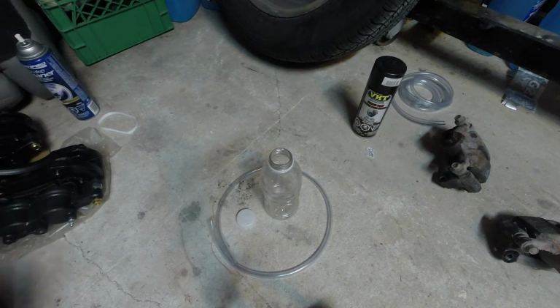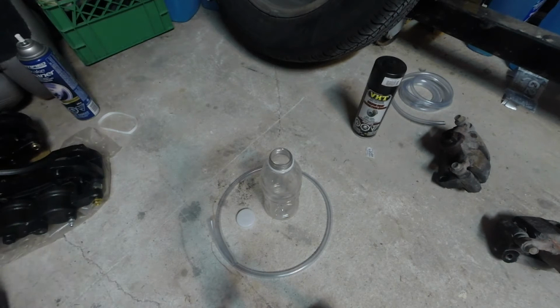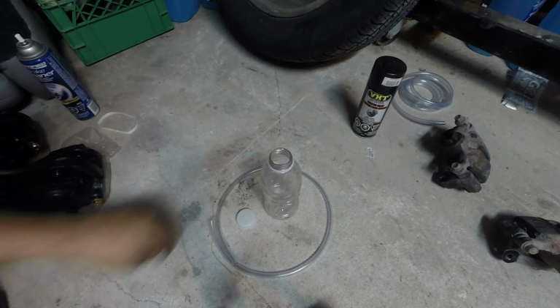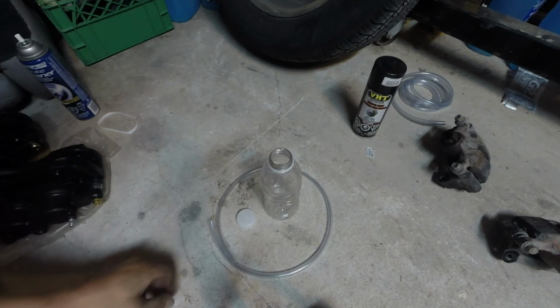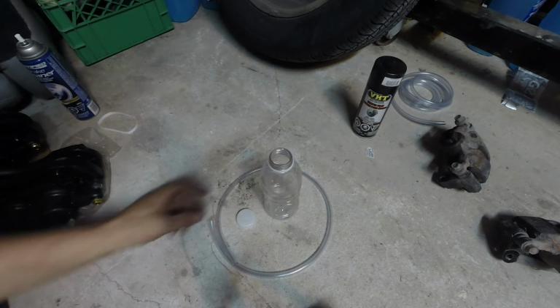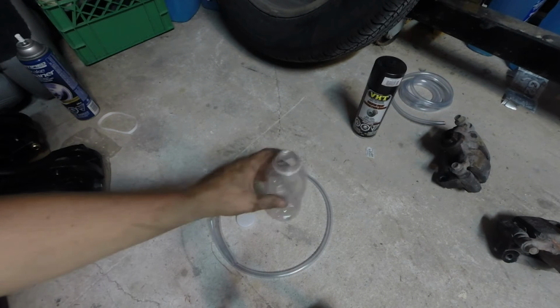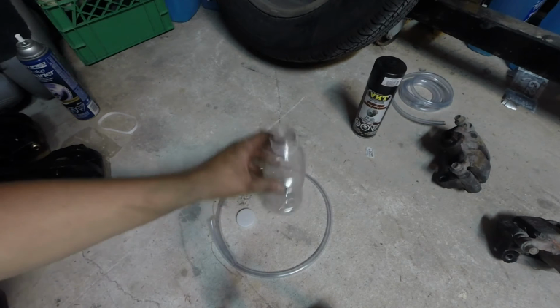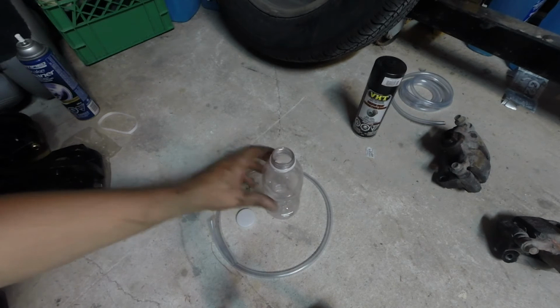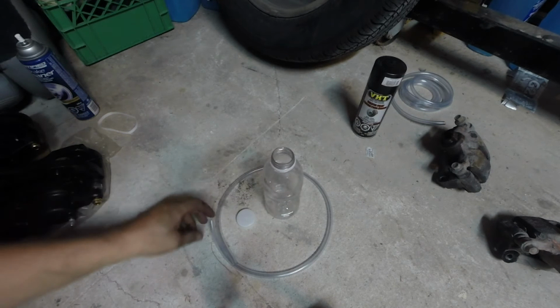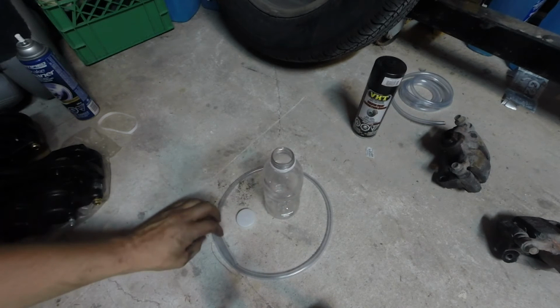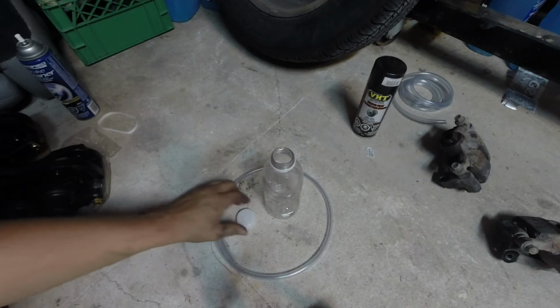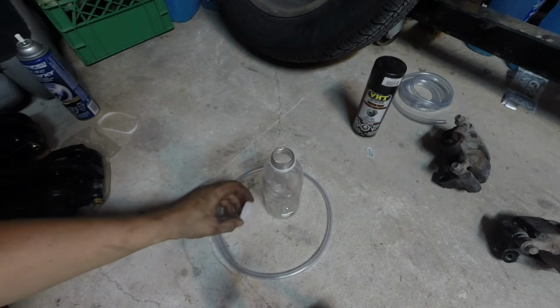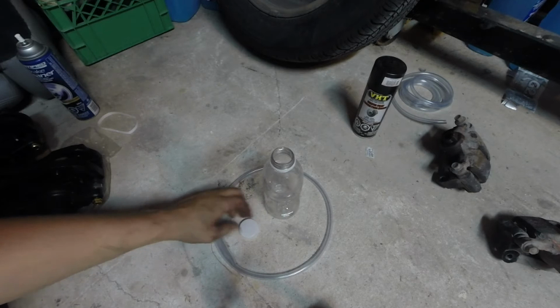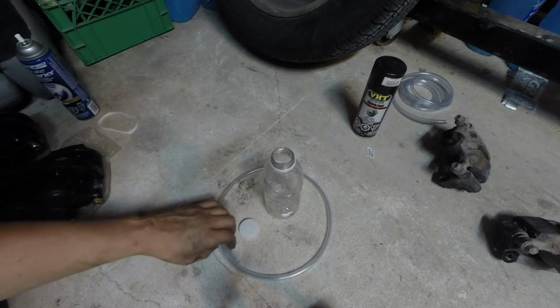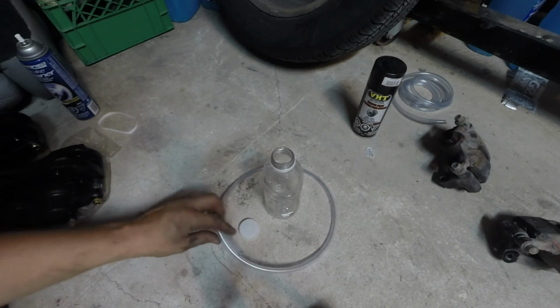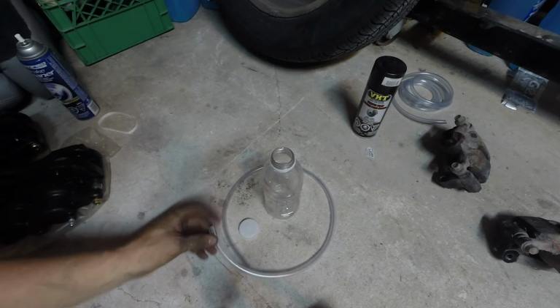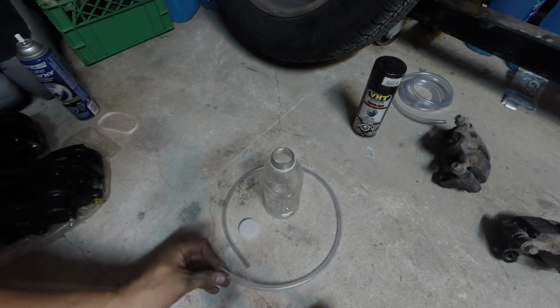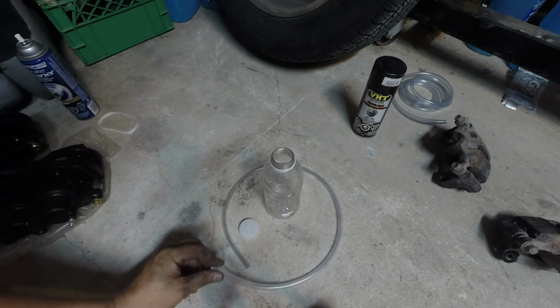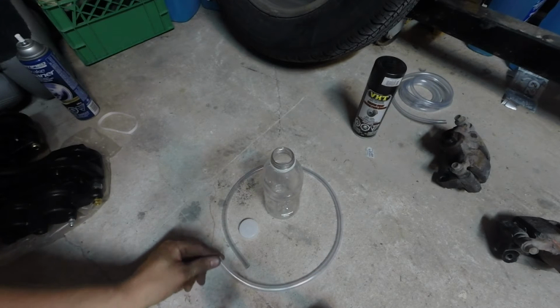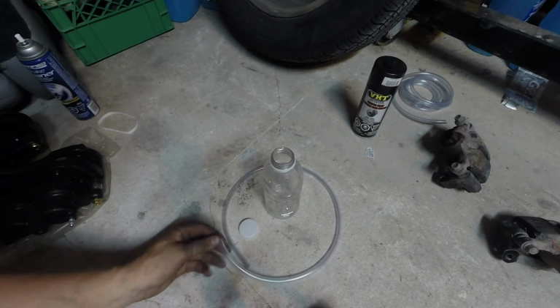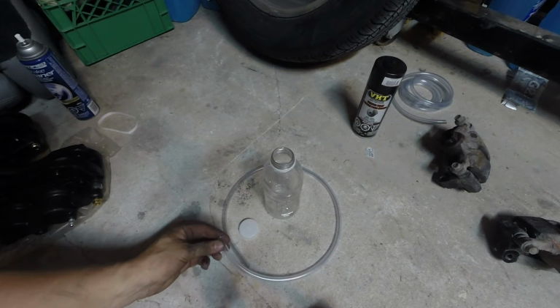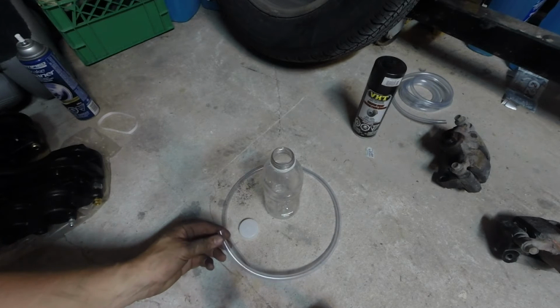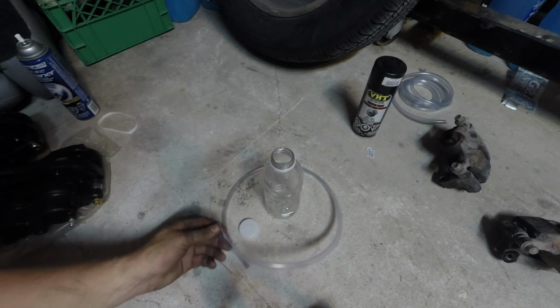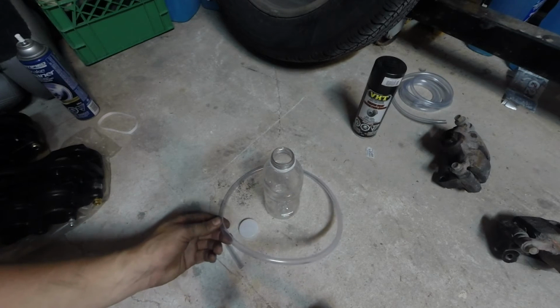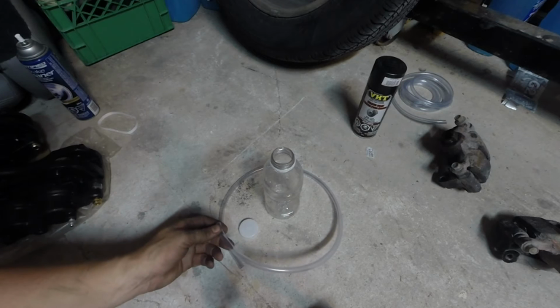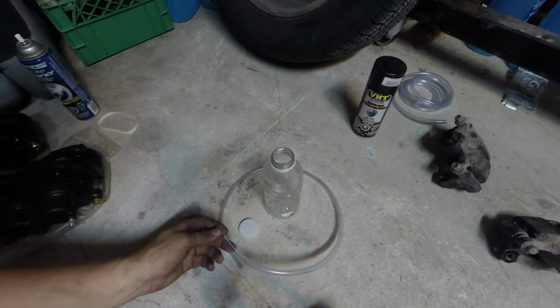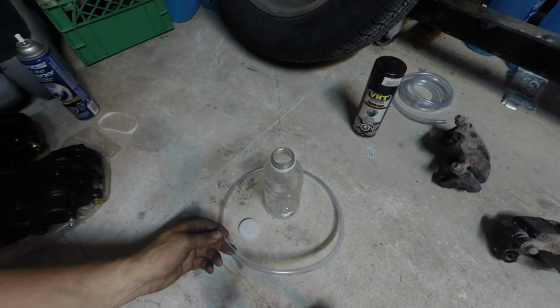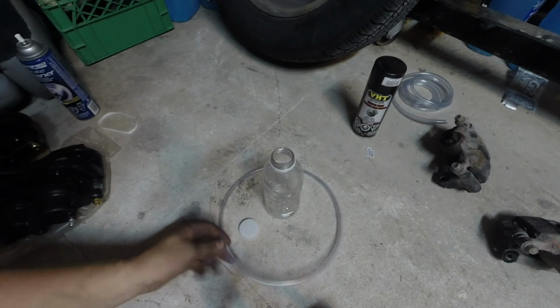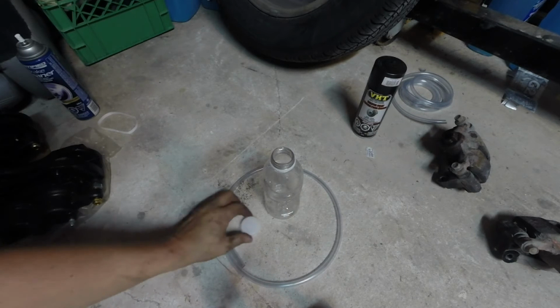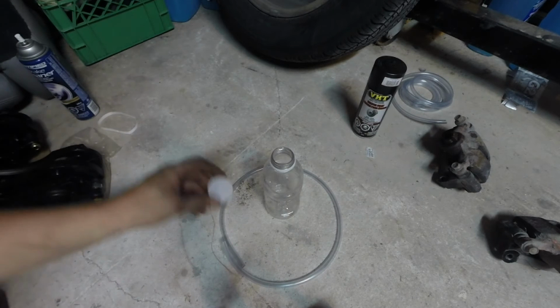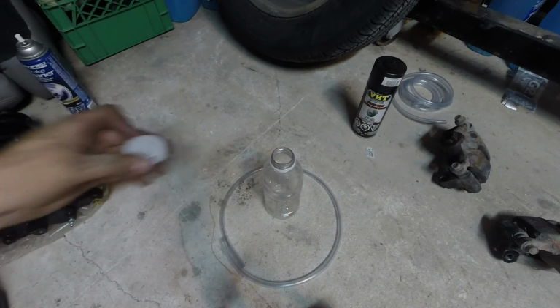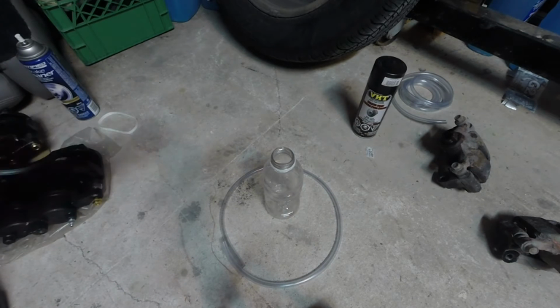In this video I'm going to show you how to make a brake bleeder tool. All you need is a clear plastic bottle with a cap — I've got maybe a foot and a half of quarter inch tubing here, it's 3/8 outside diameter.